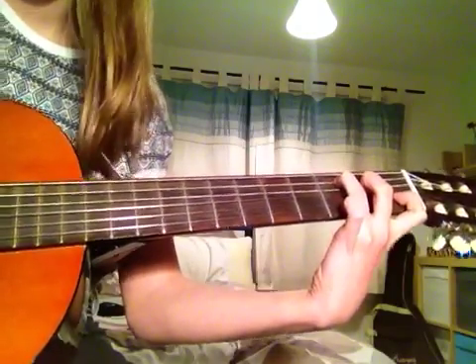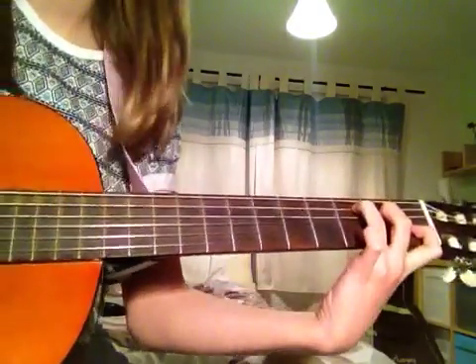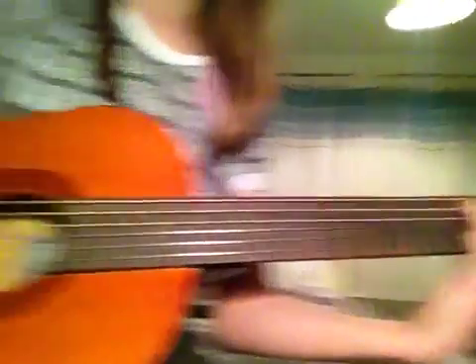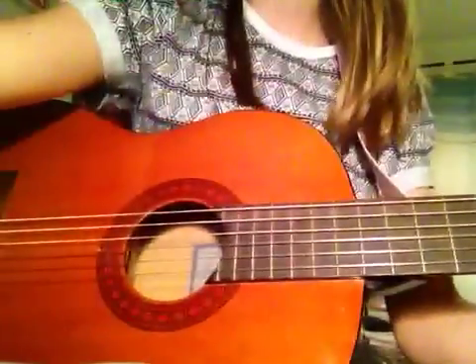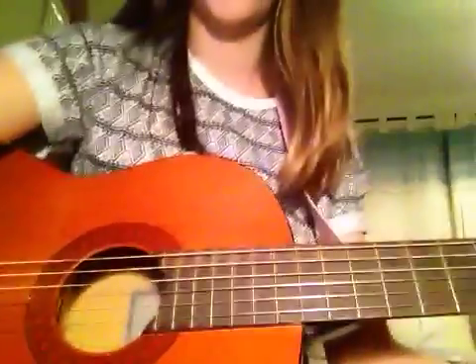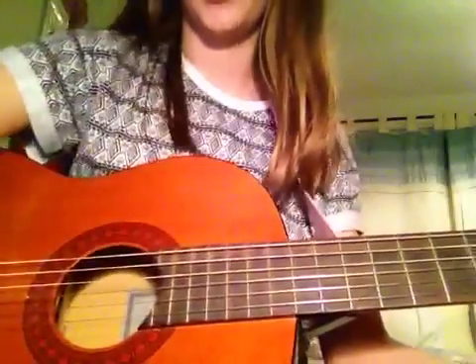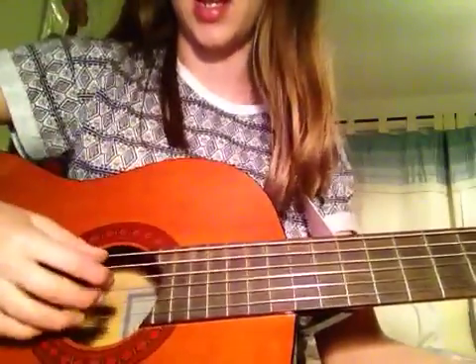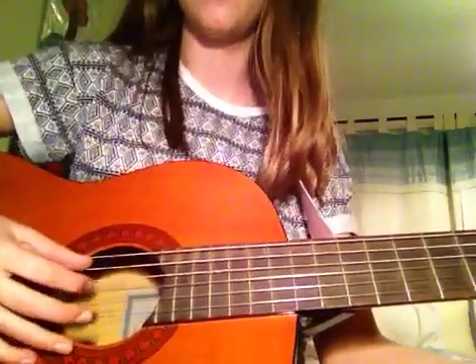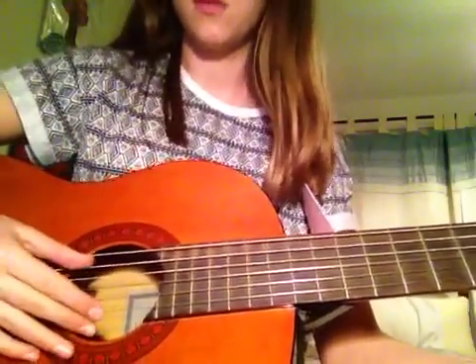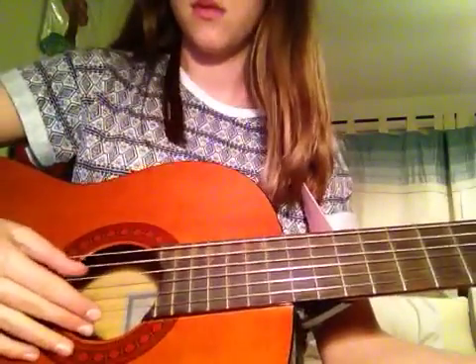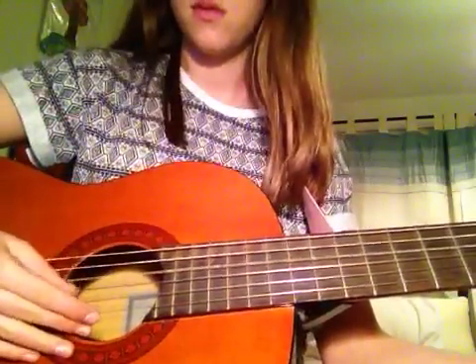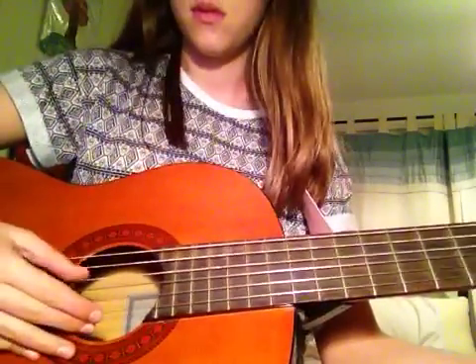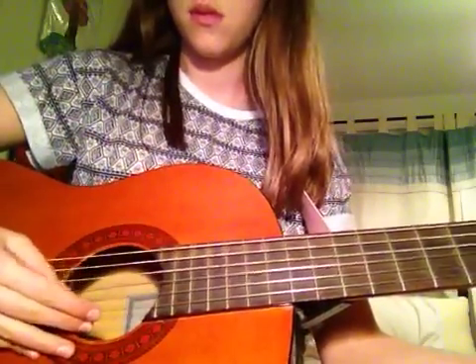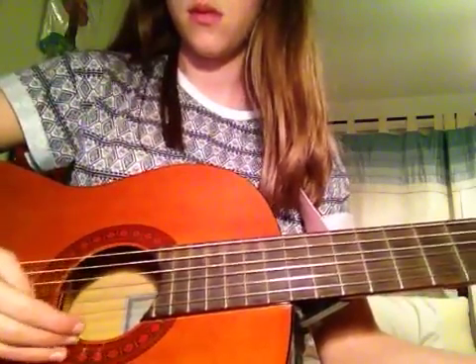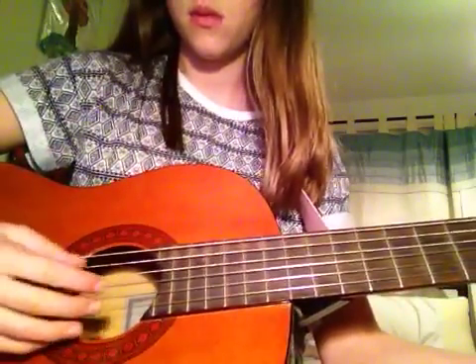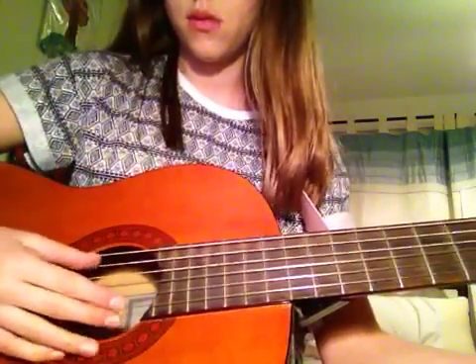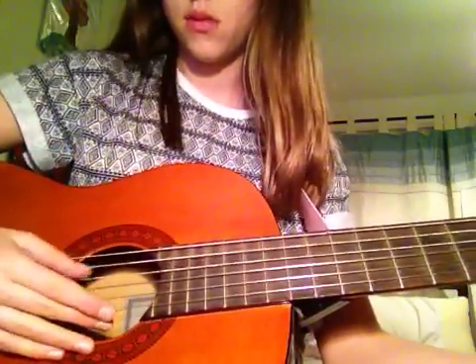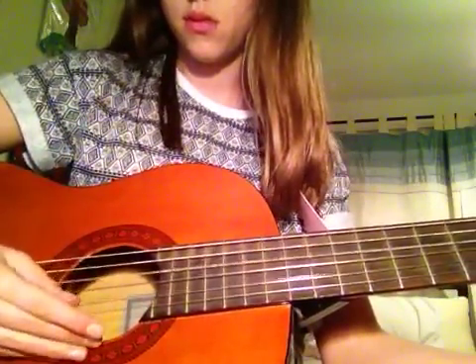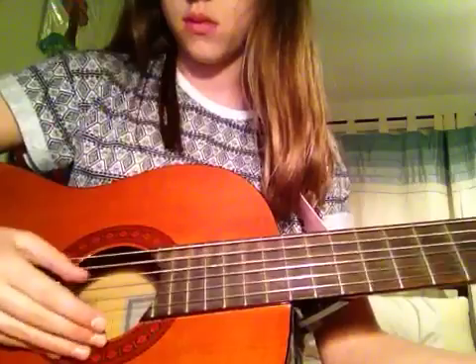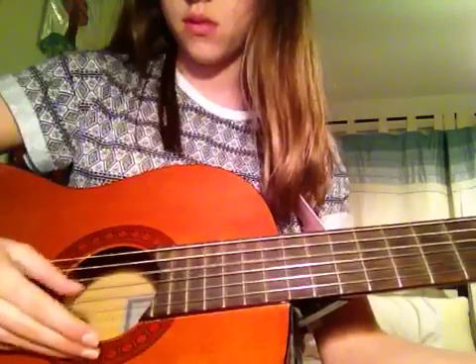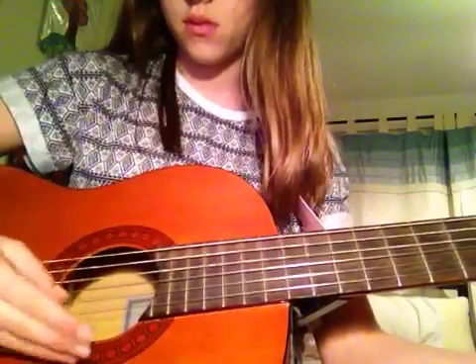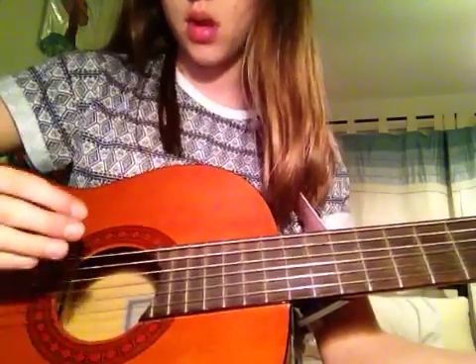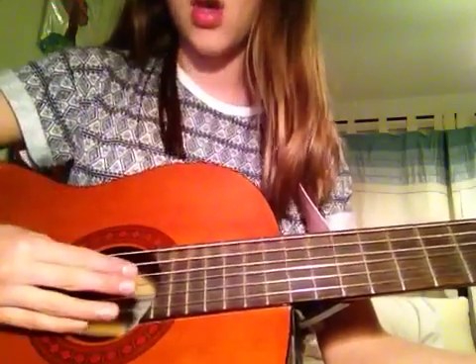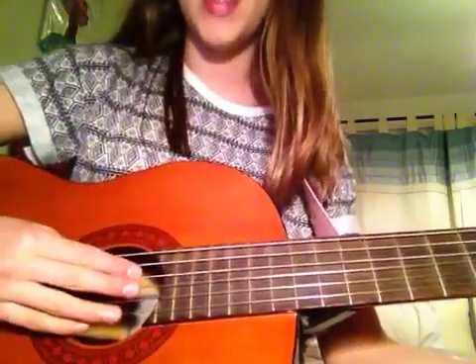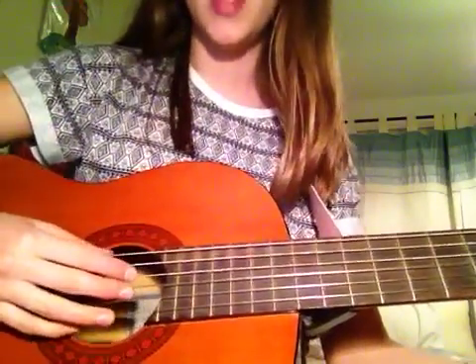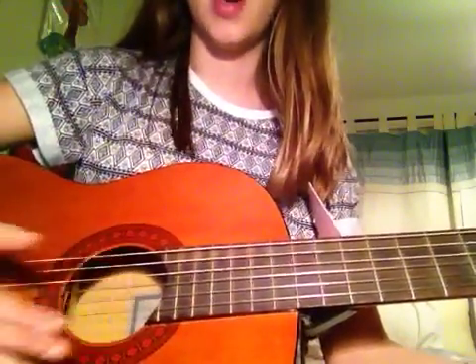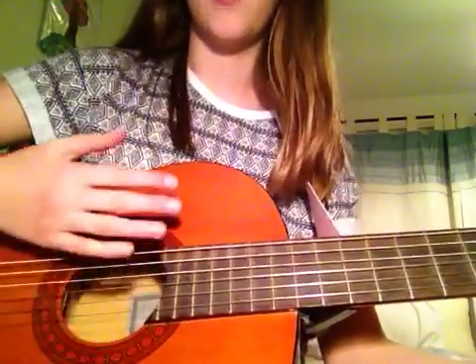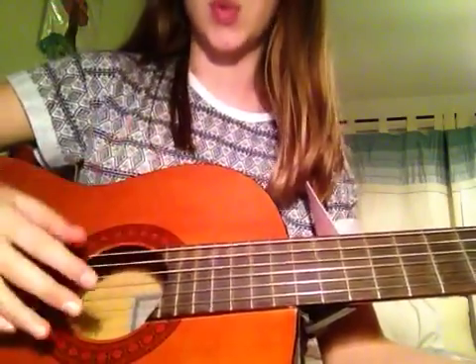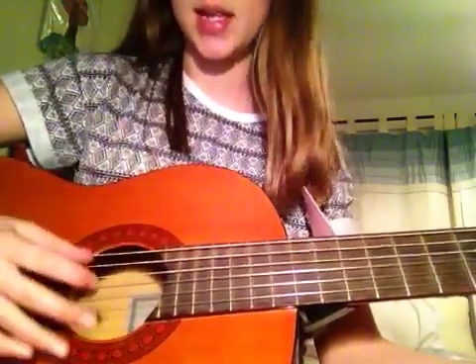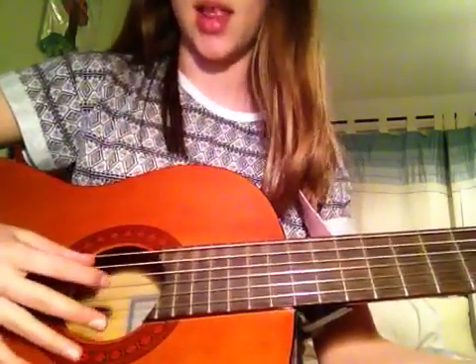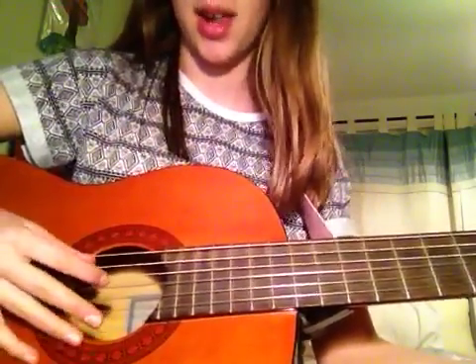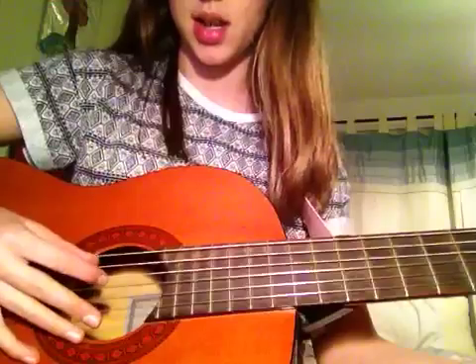And by pick, all I mean is this. But an advanced way is to hold them like this and go.